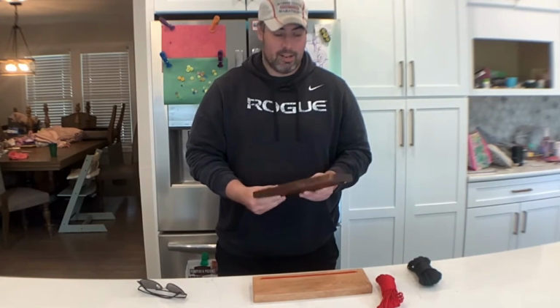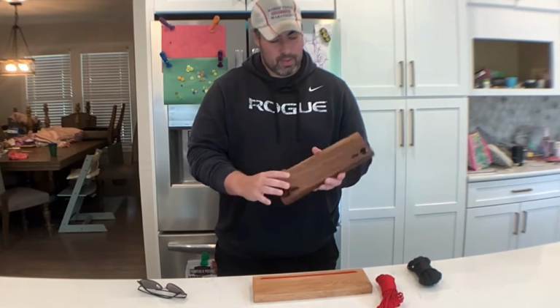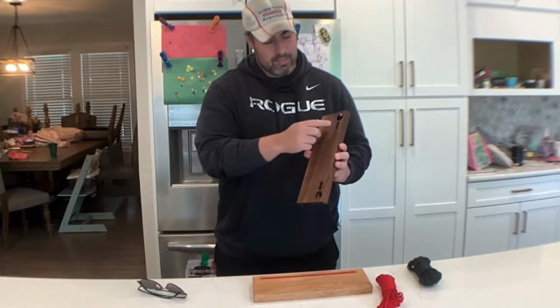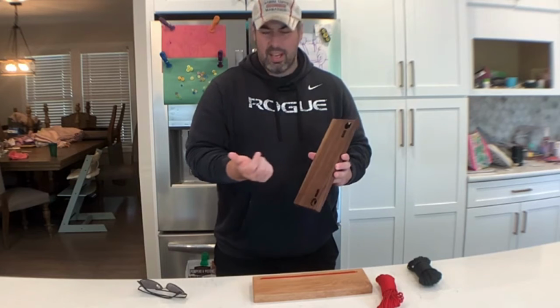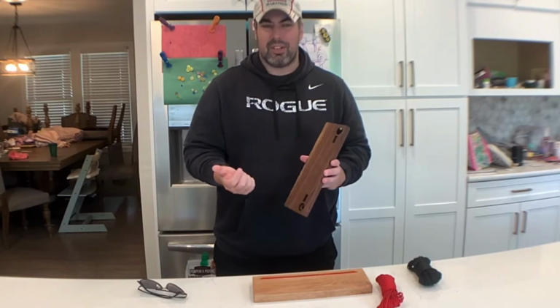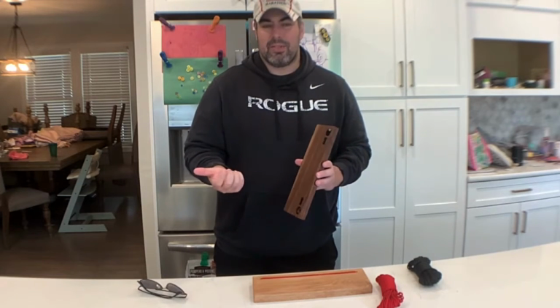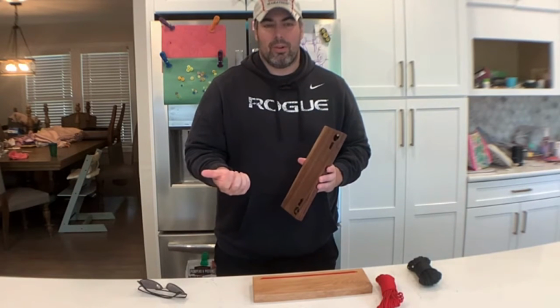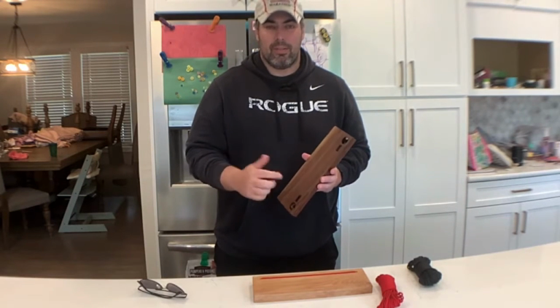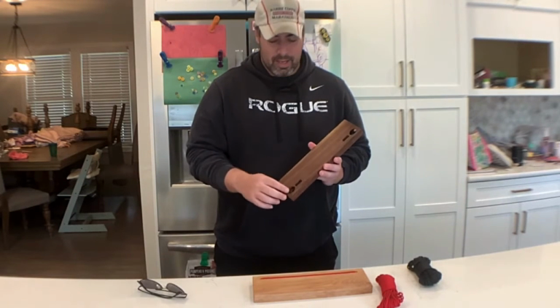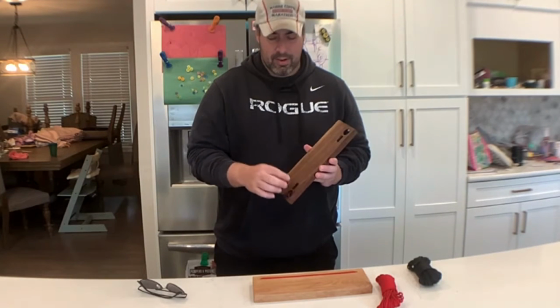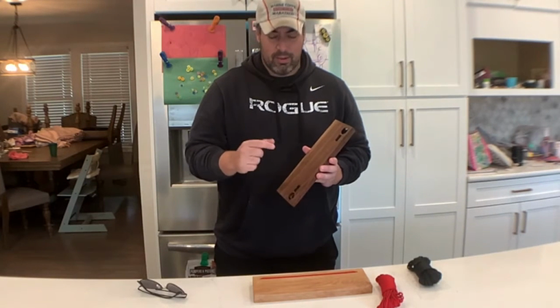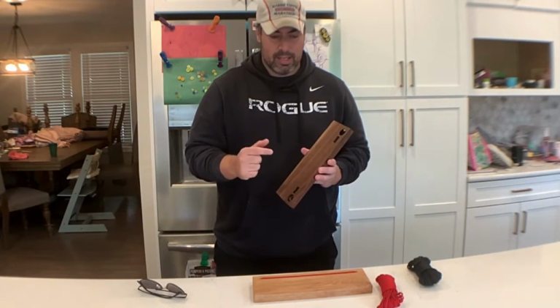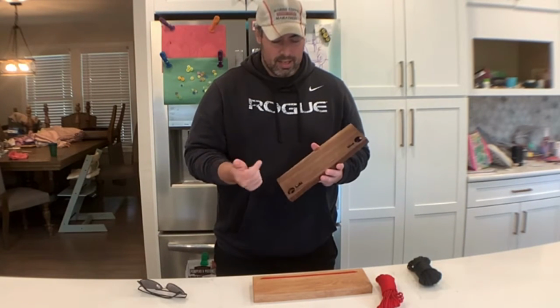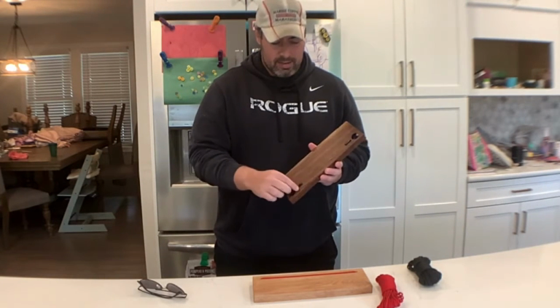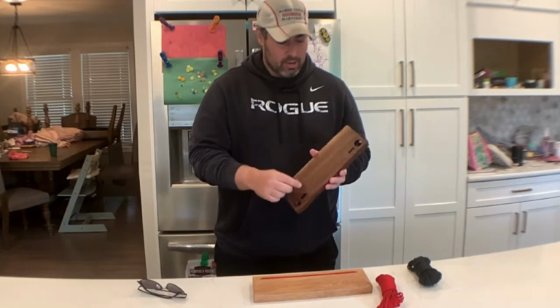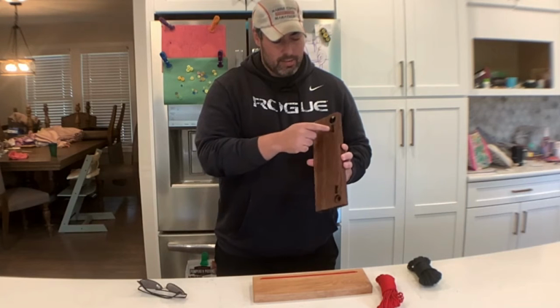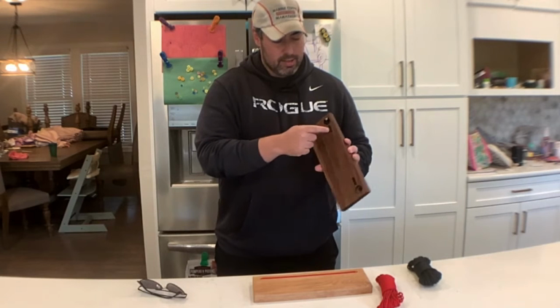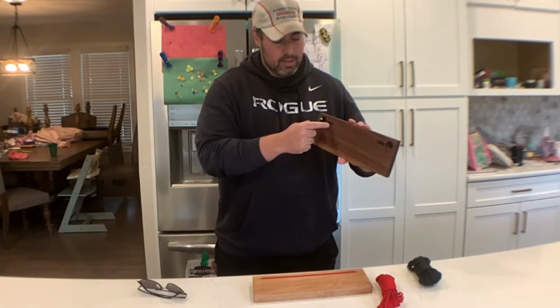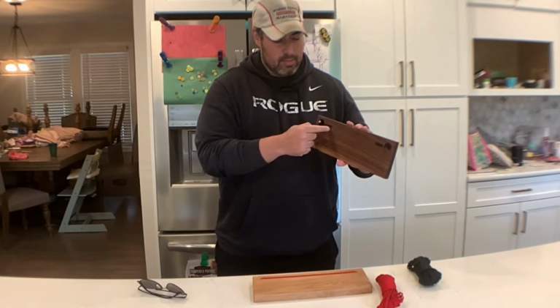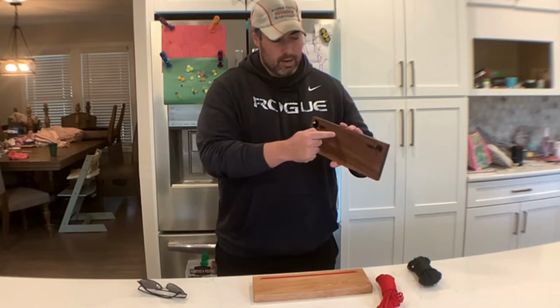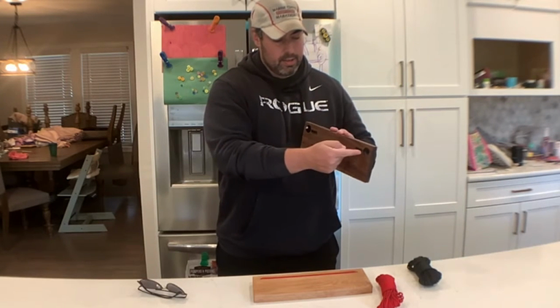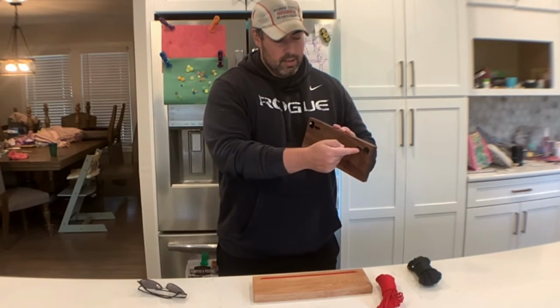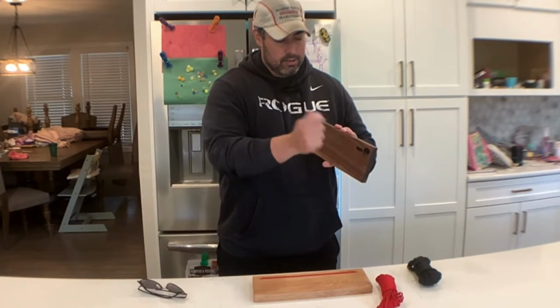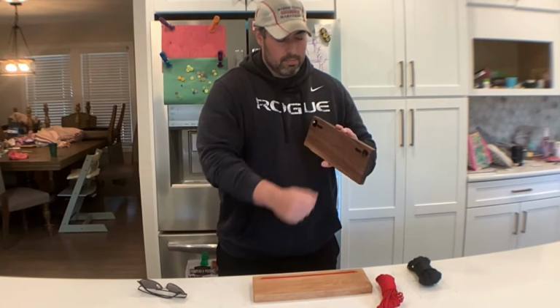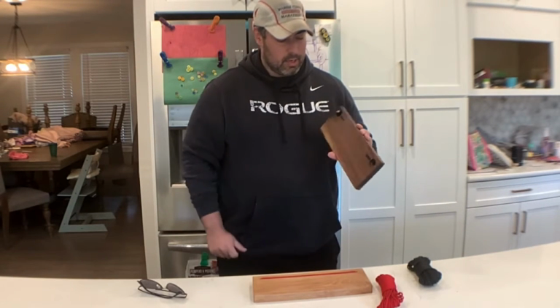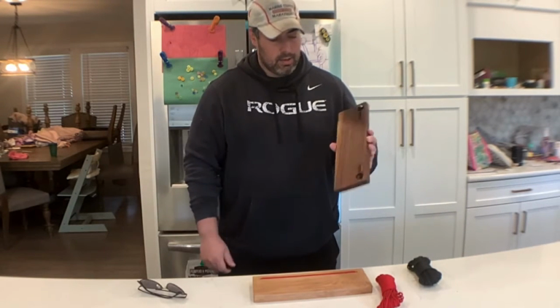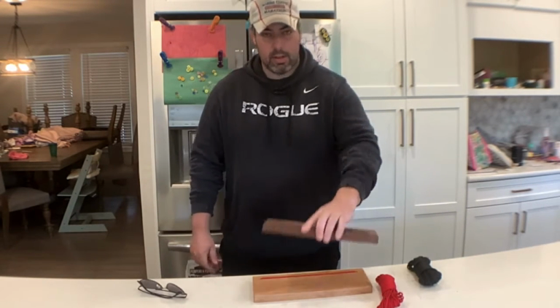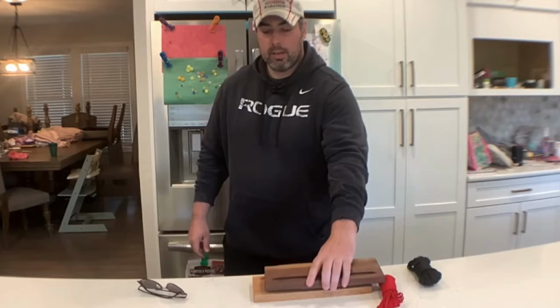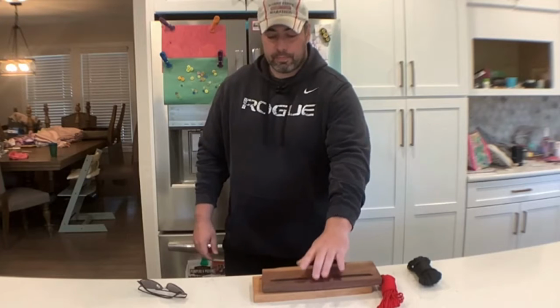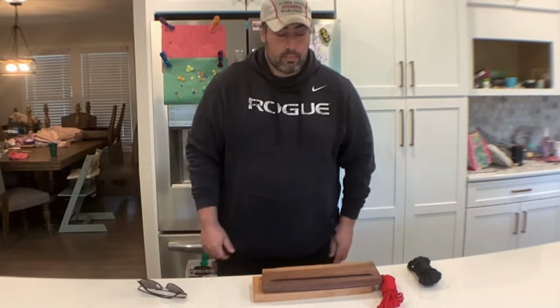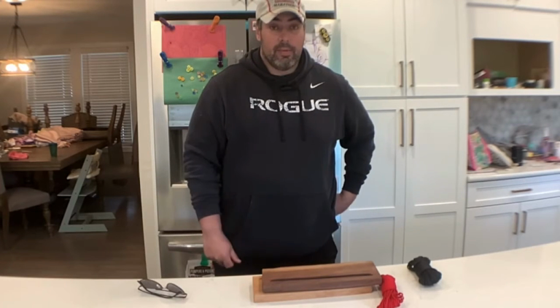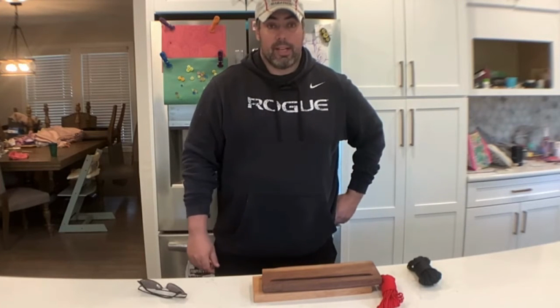You could use a keyhole router bit or the keyhole plate to hang it on the wall, but I have these hangers that you just bang into the wood. And that's really it.